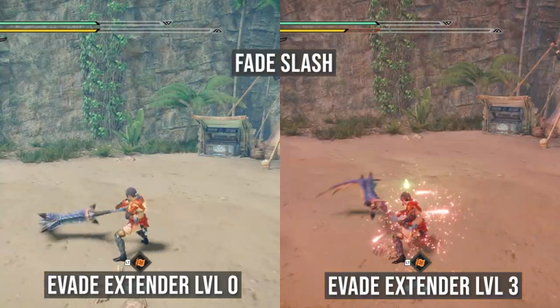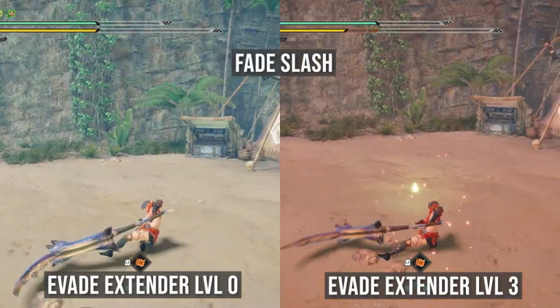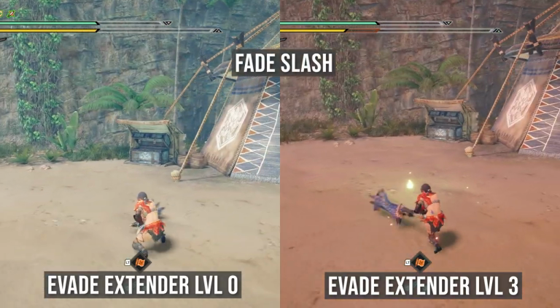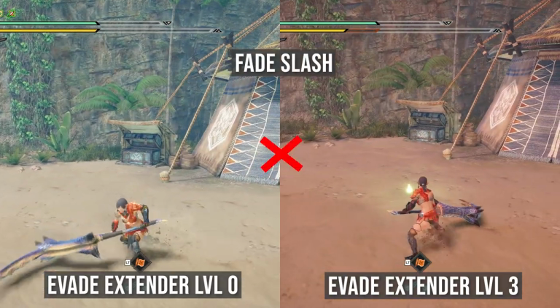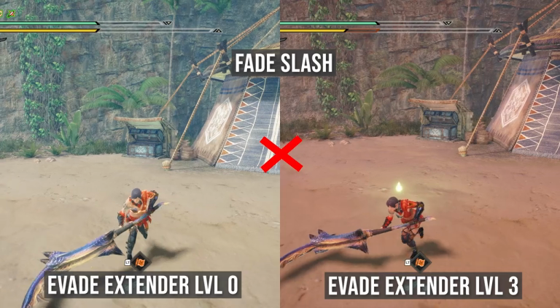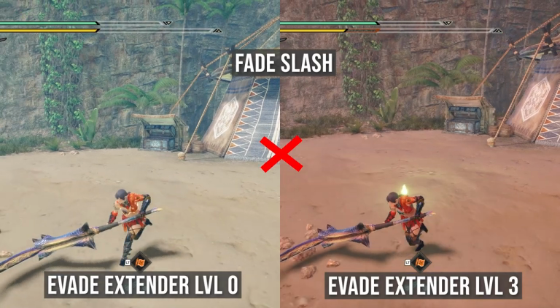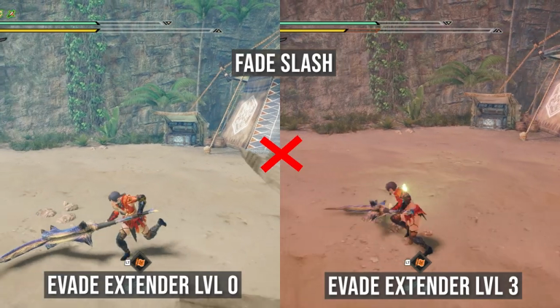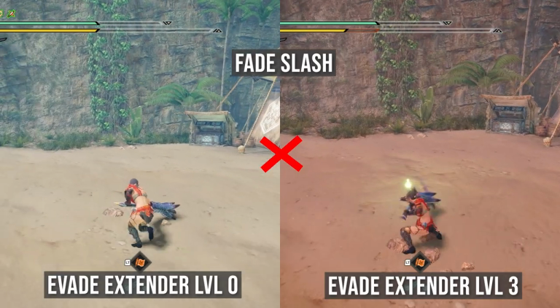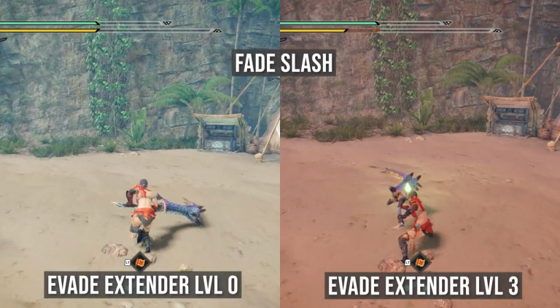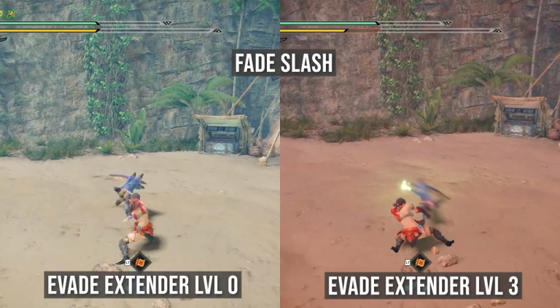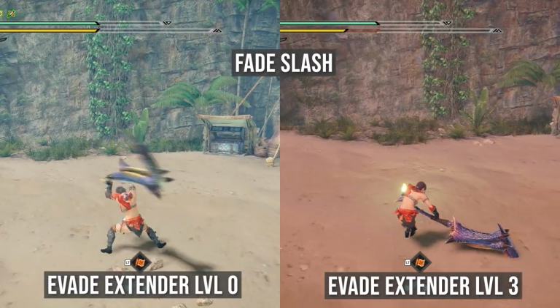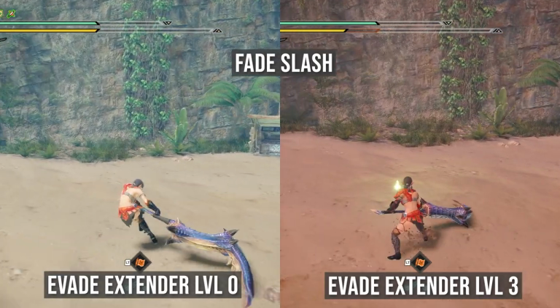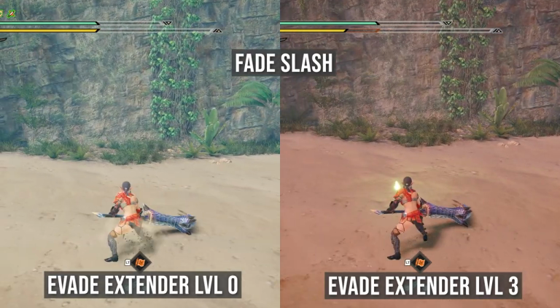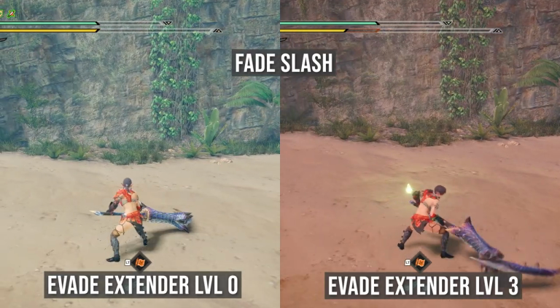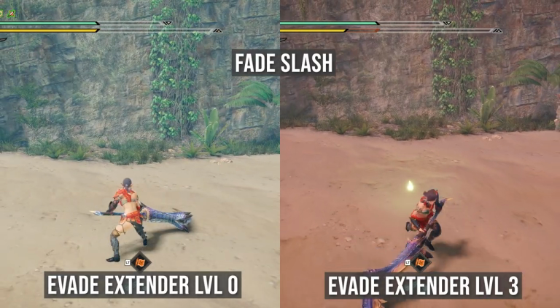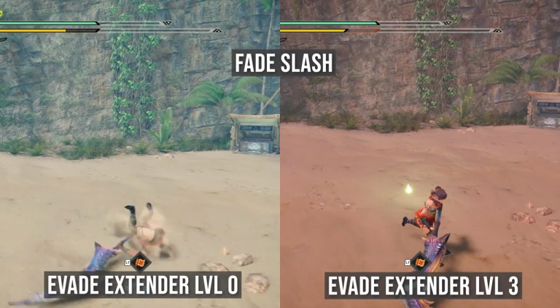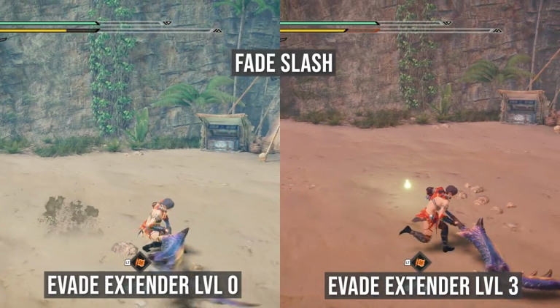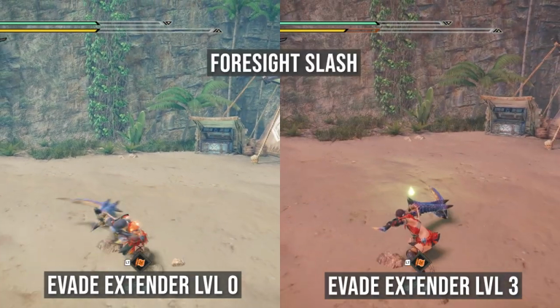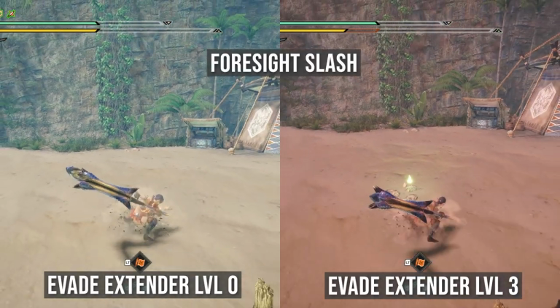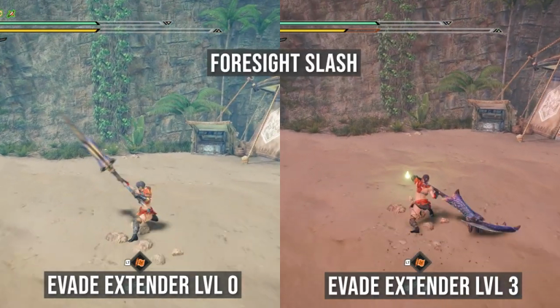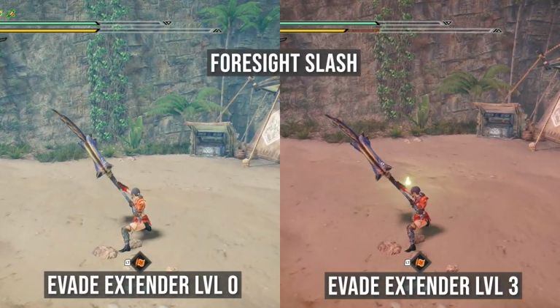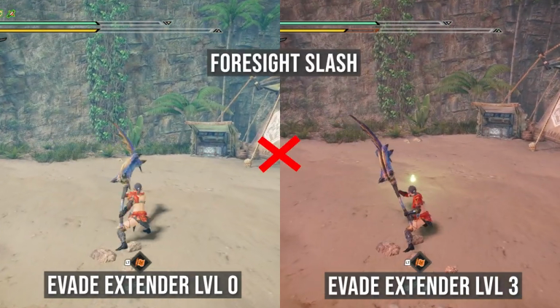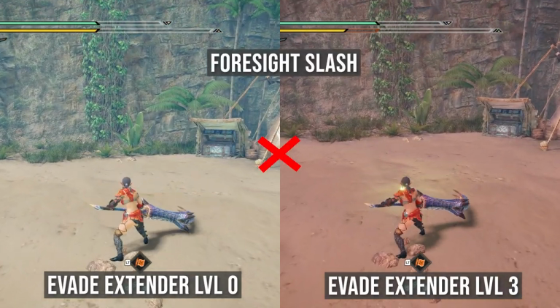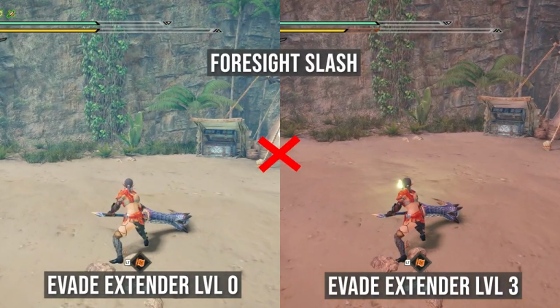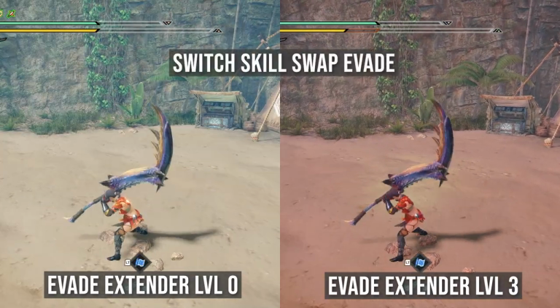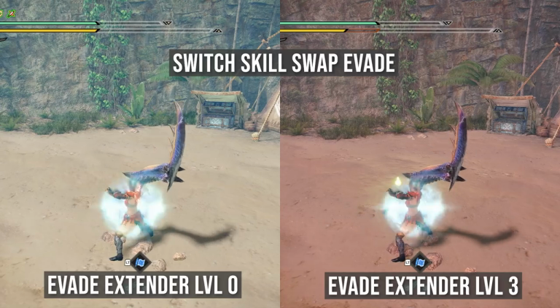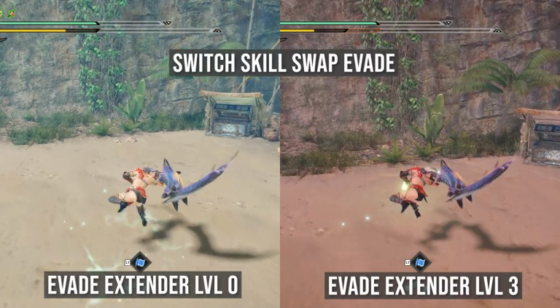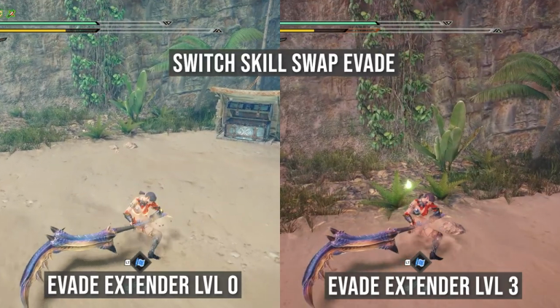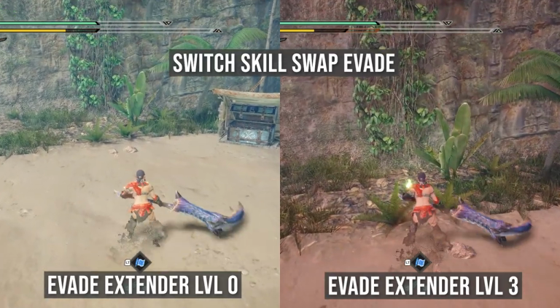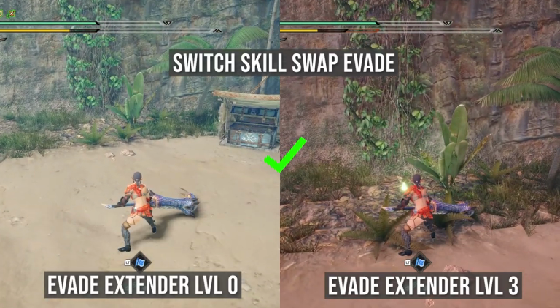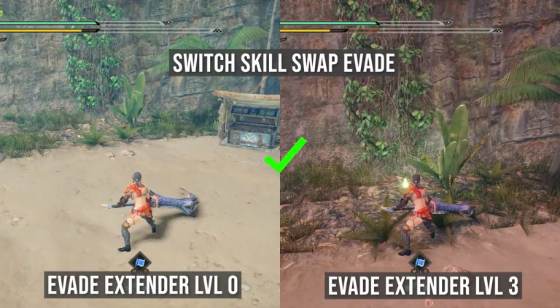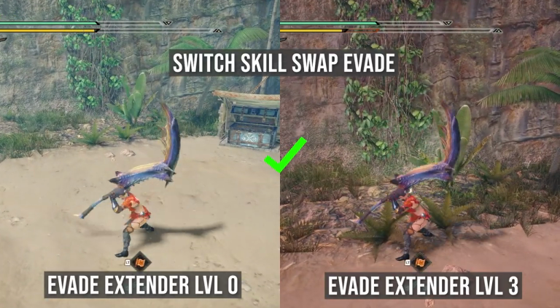What about Fade Slash? Unfortunately, no. How about Foresight Slash? Nope. The Switch Skill Swap Evade — it certainly does work.